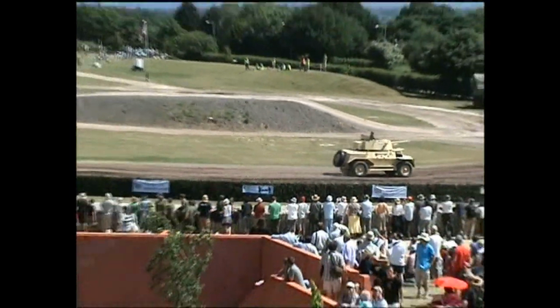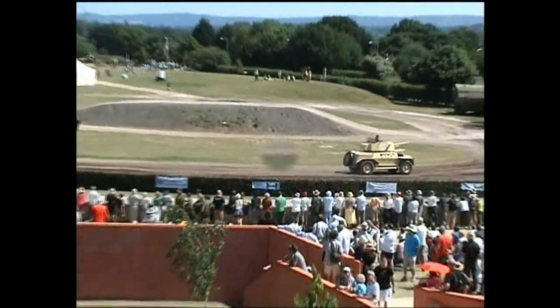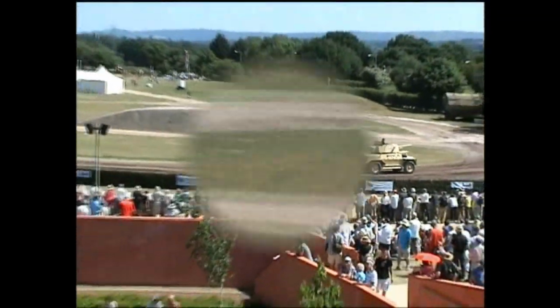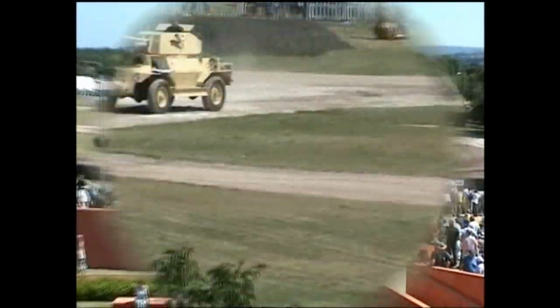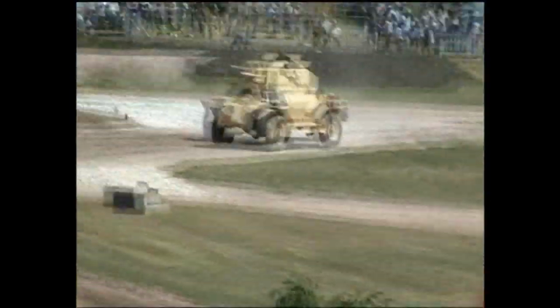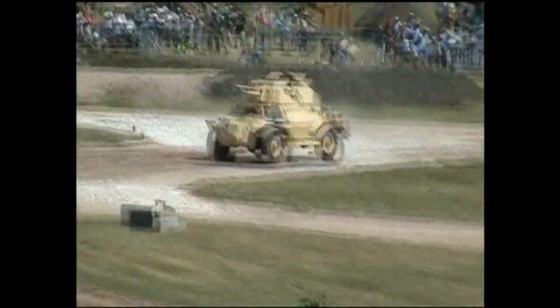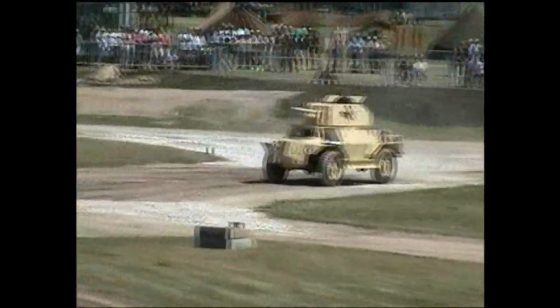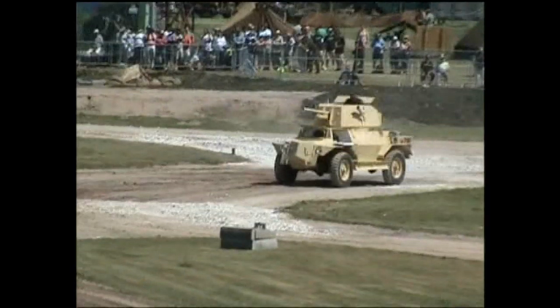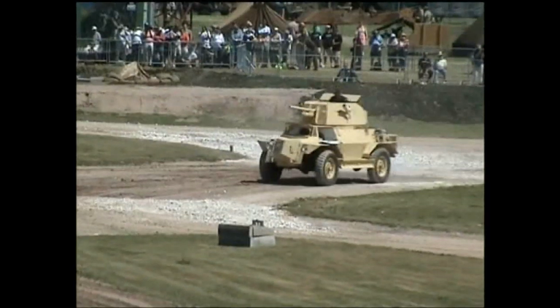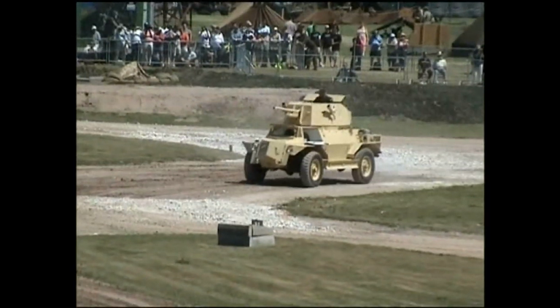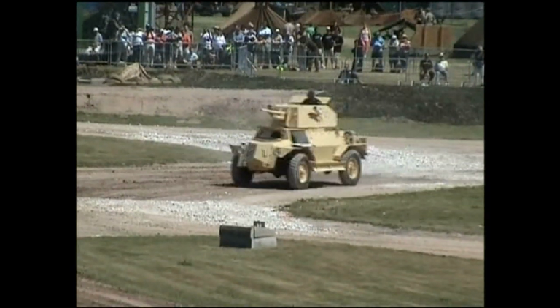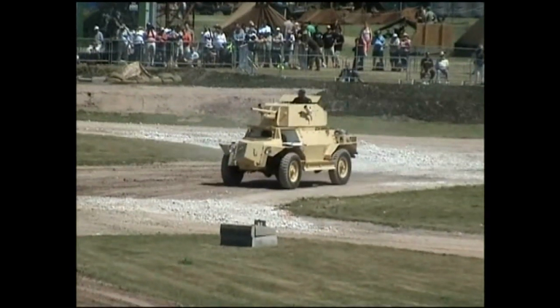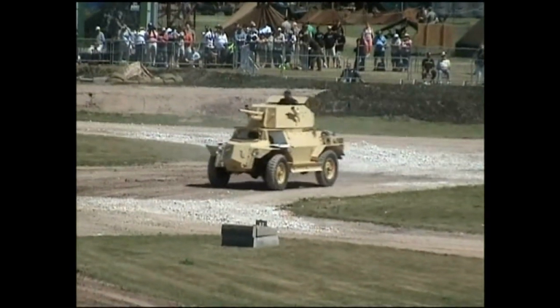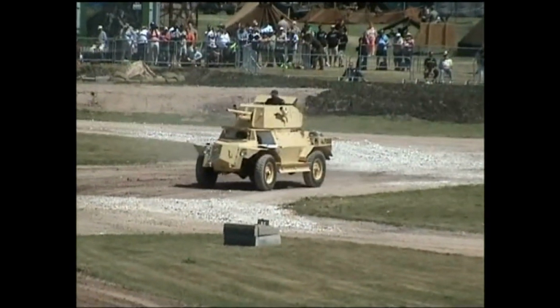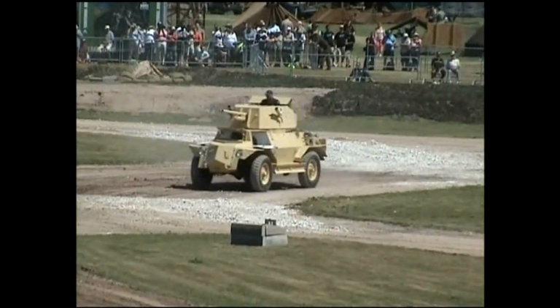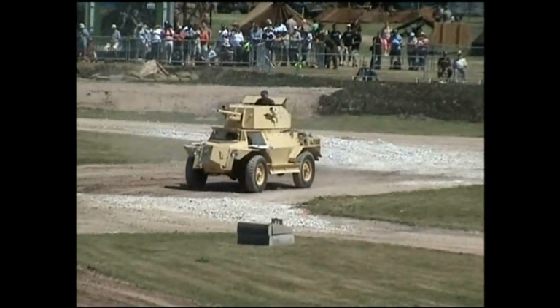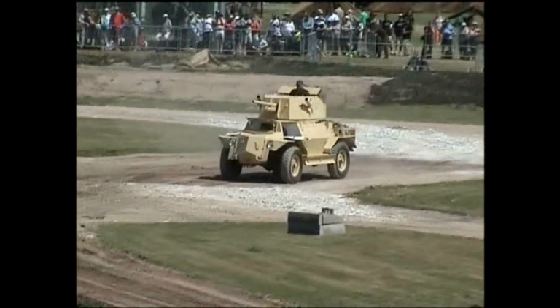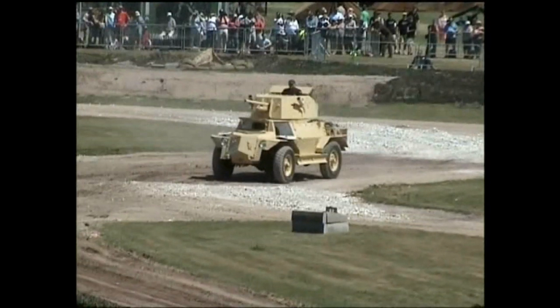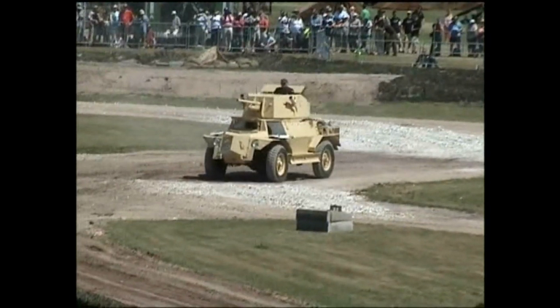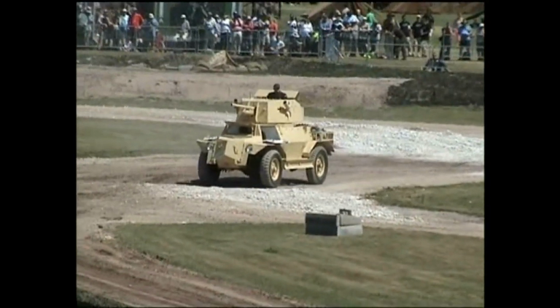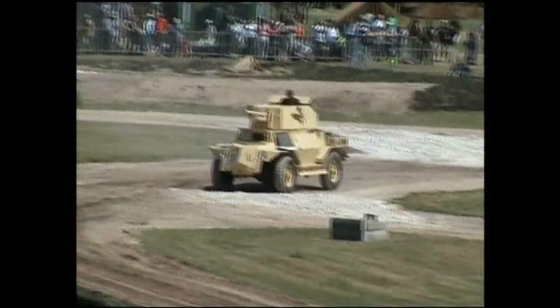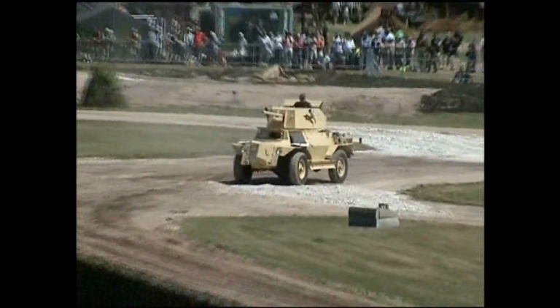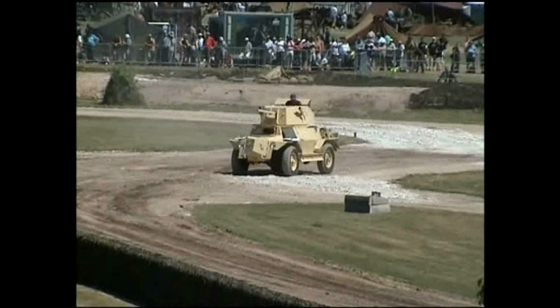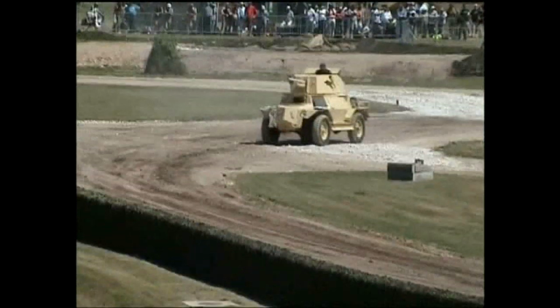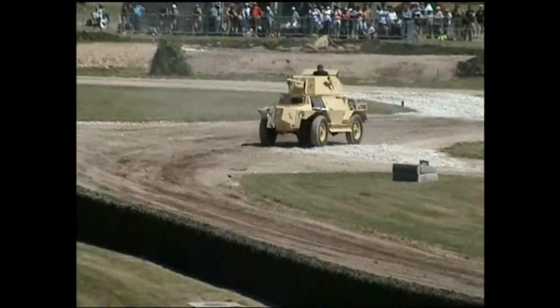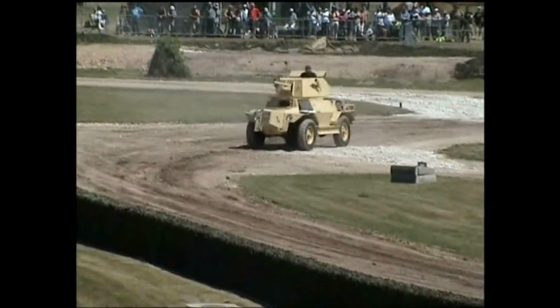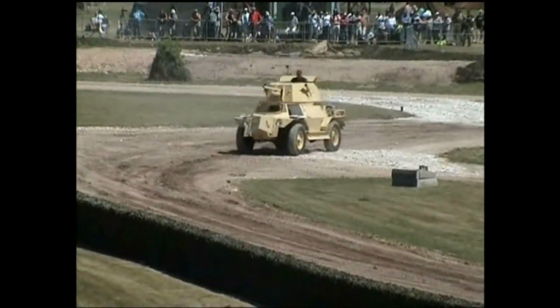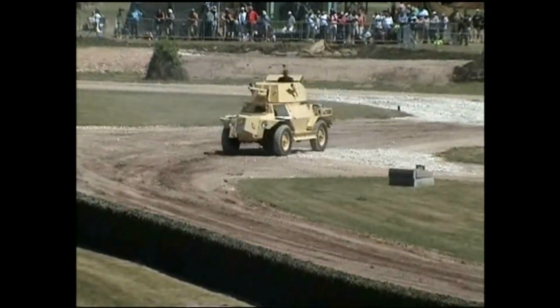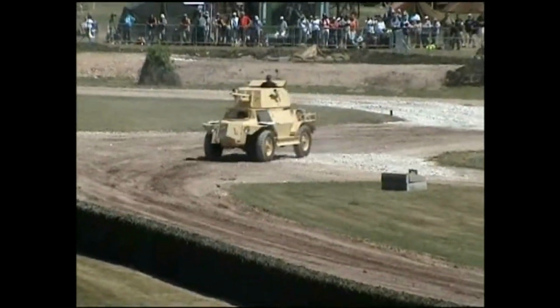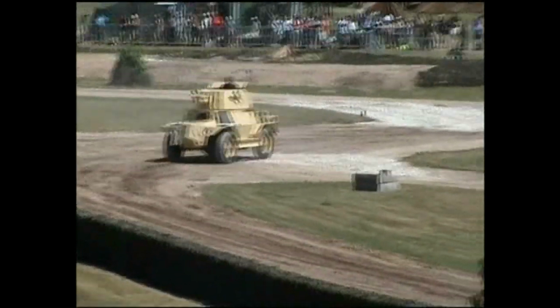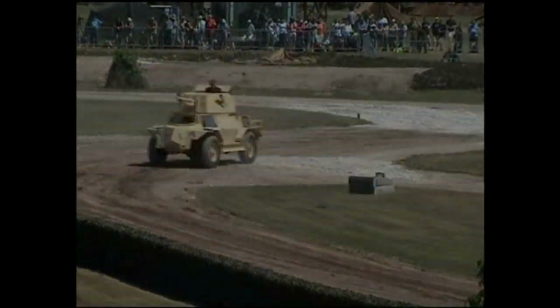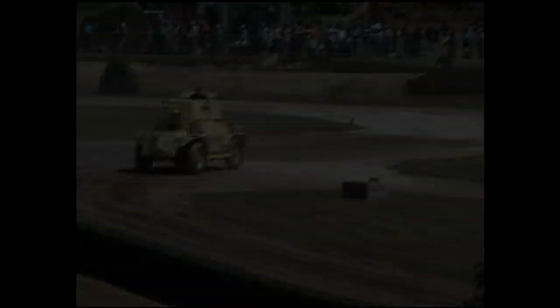The turret is equipped with a Bren machine gun. It has four-wheel drive and, like the vehicles that came before it, a five-speed...